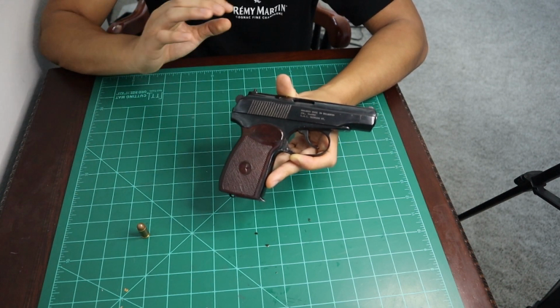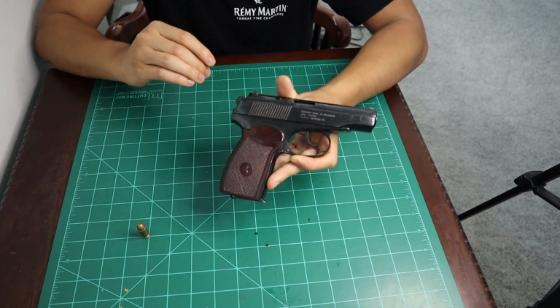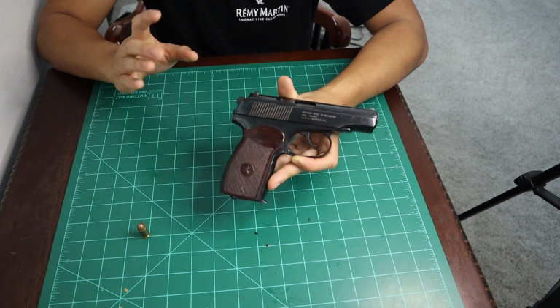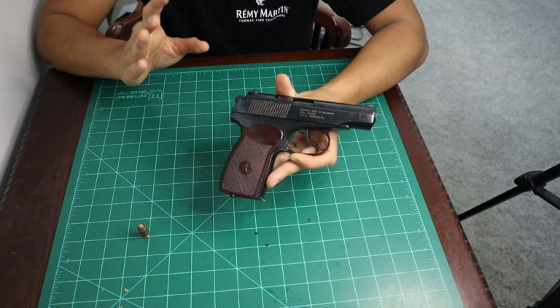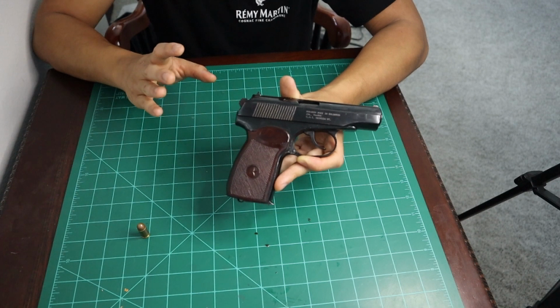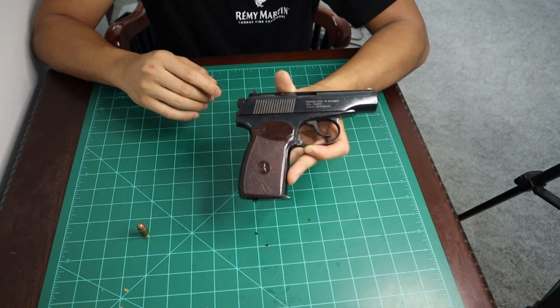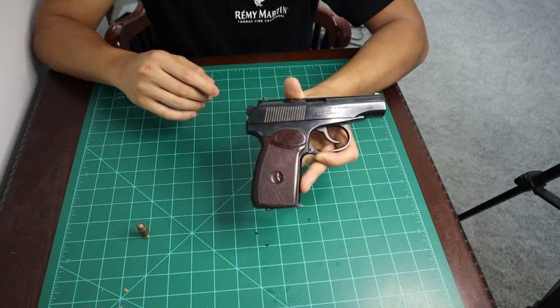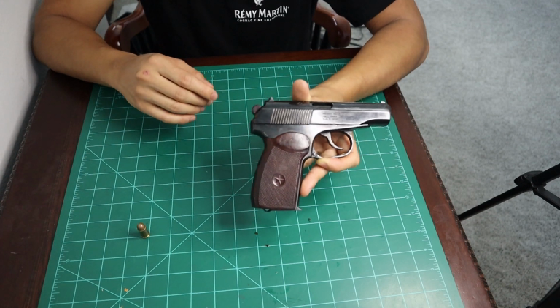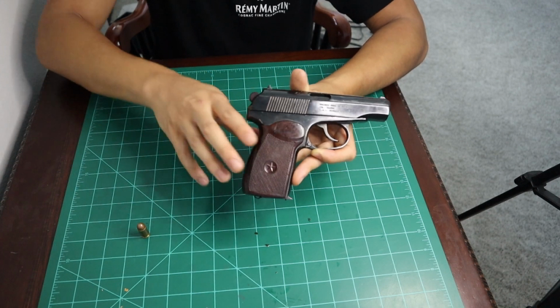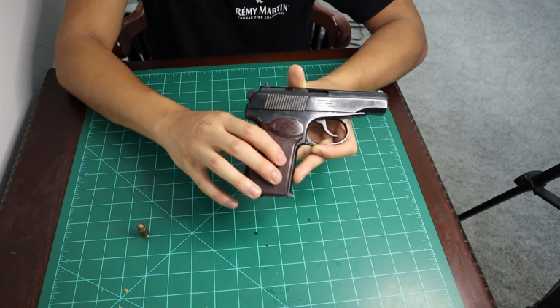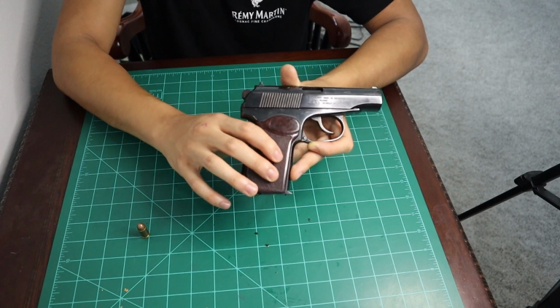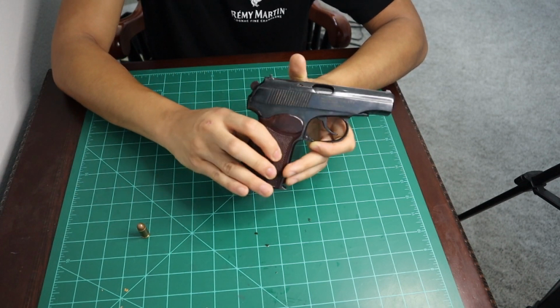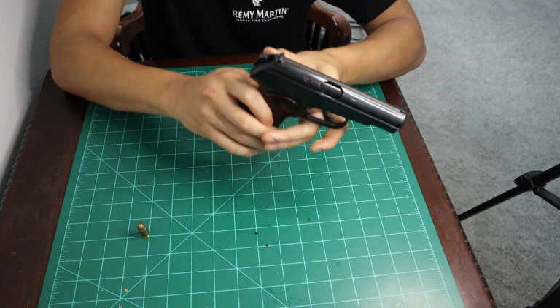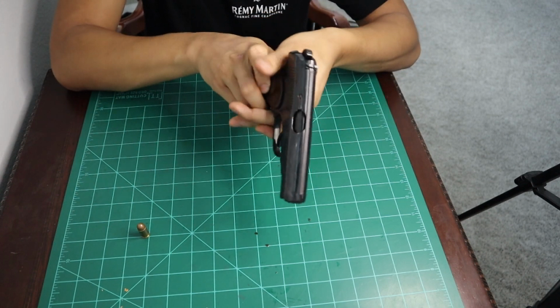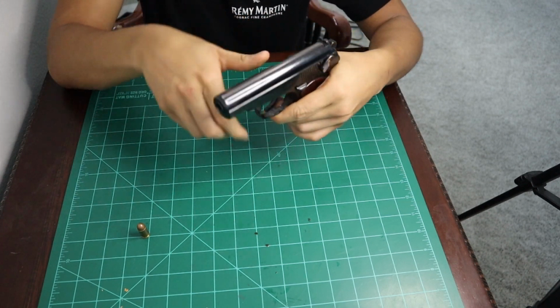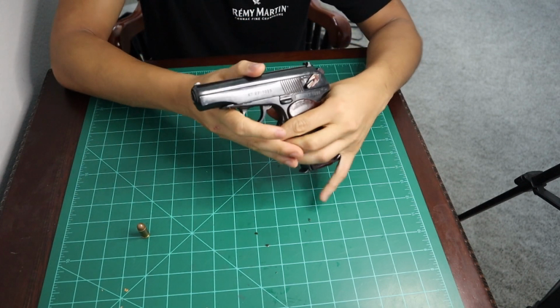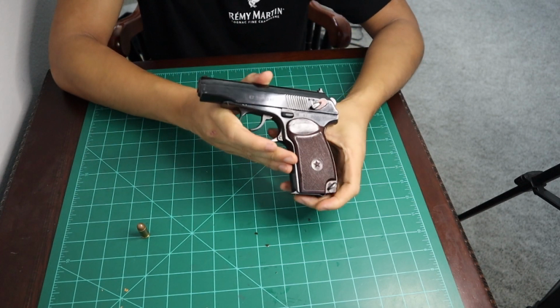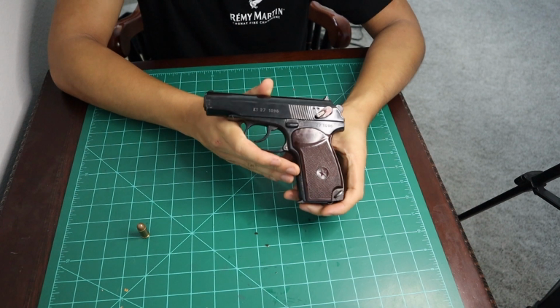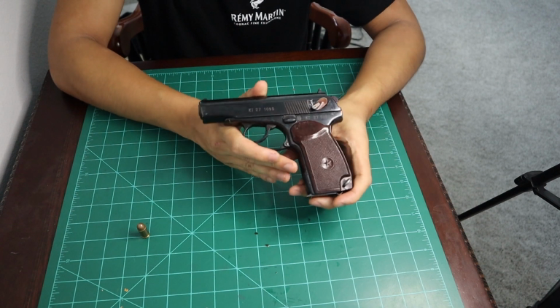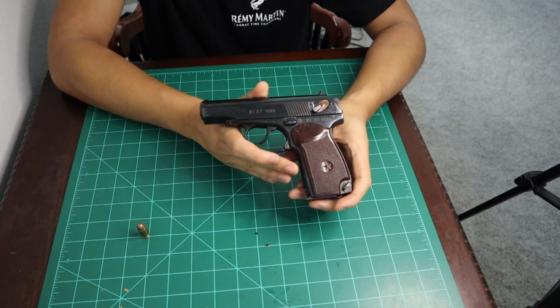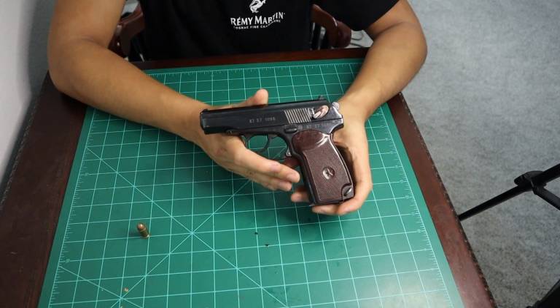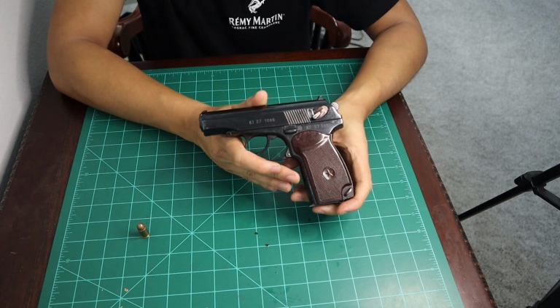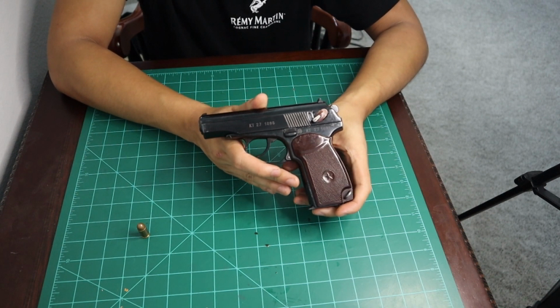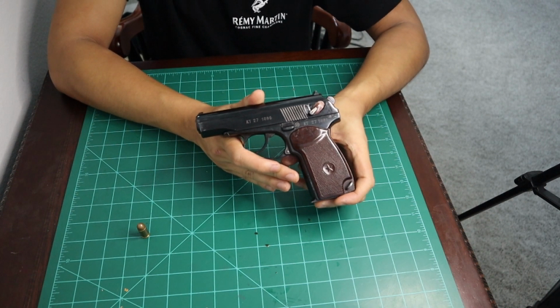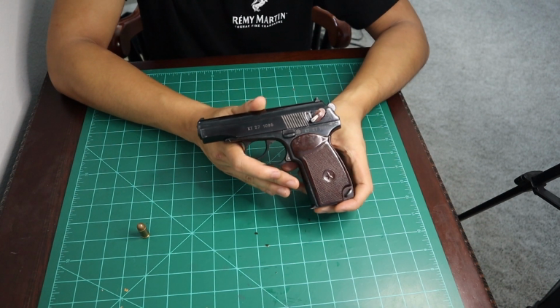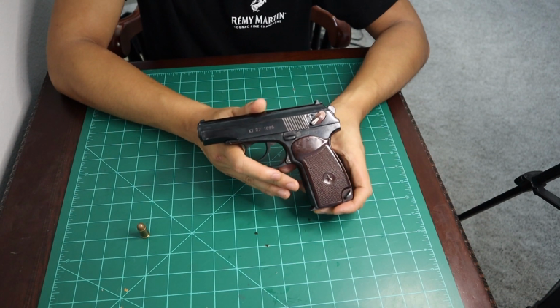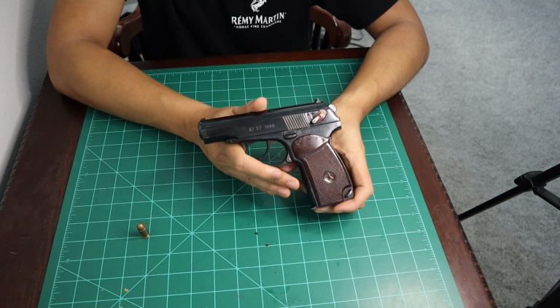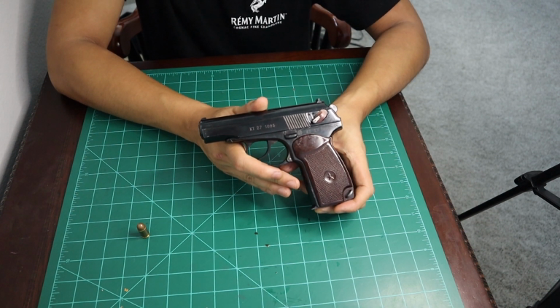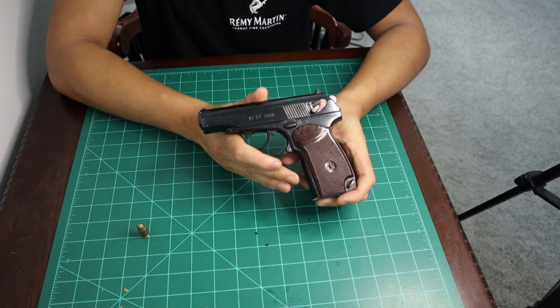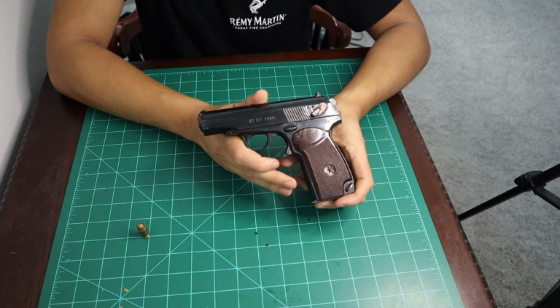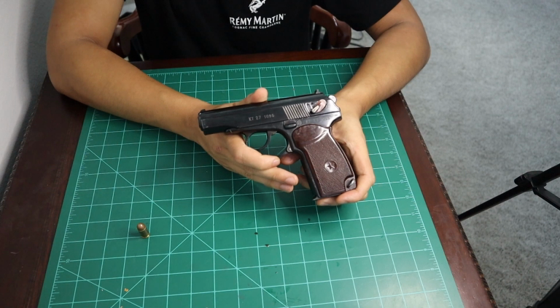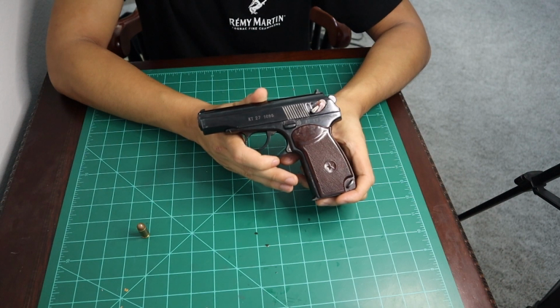I do believe this is one of the easiest firearms to disassemble. If you enjoy this kind of content, be sure to subscribe to my YouTube channel — that's the best way to support me. Y'all have a good one. Enjoy.